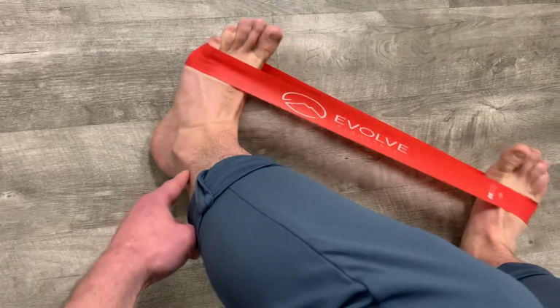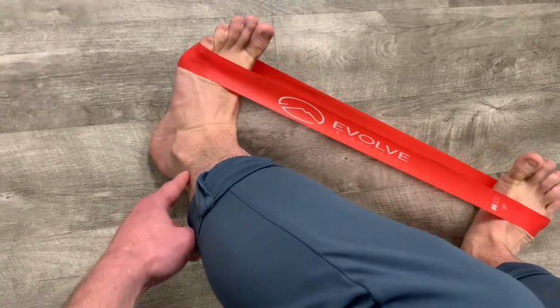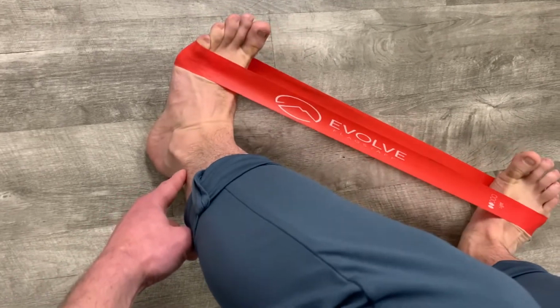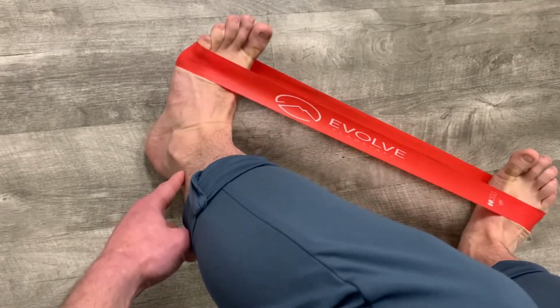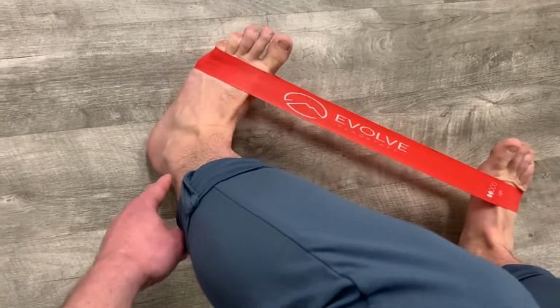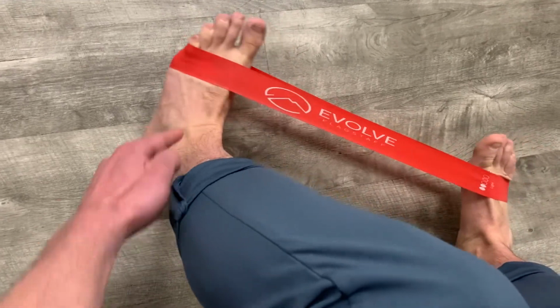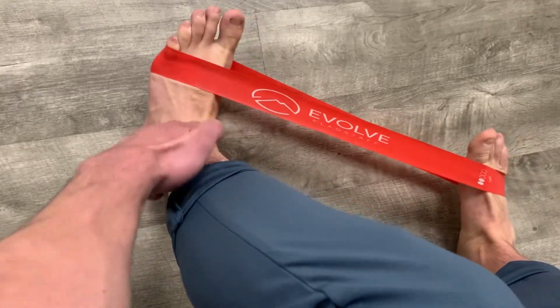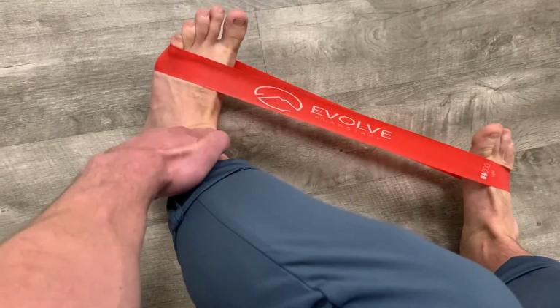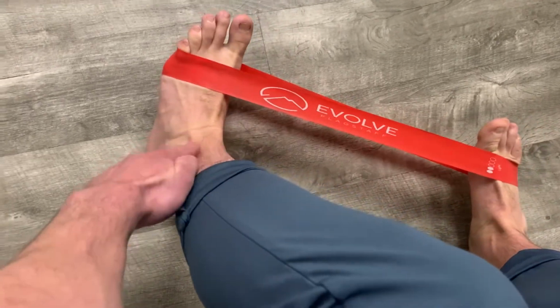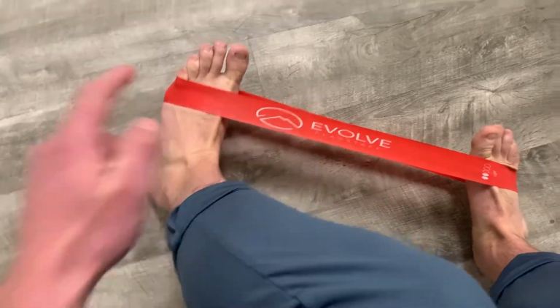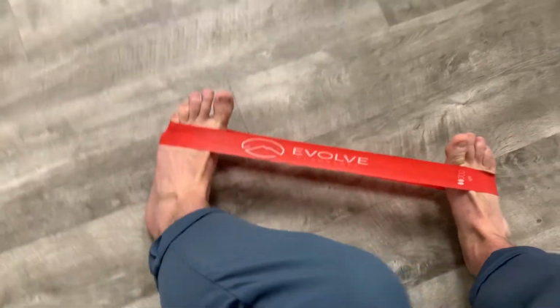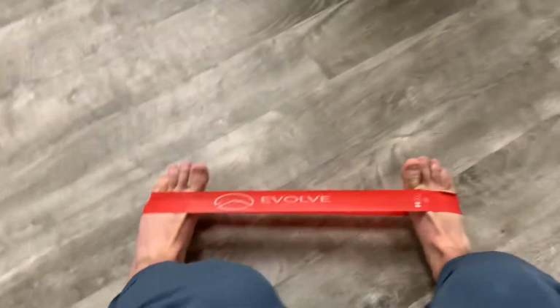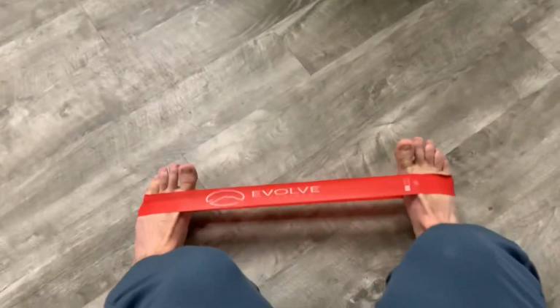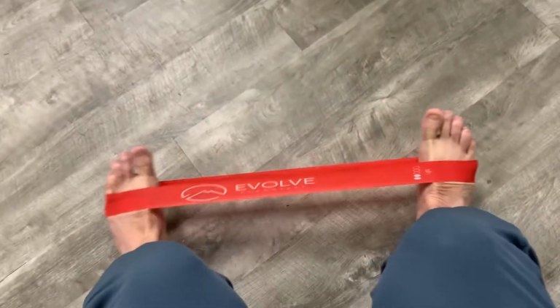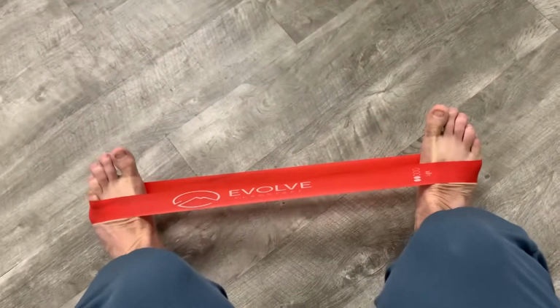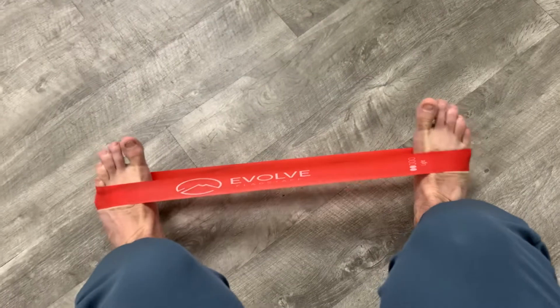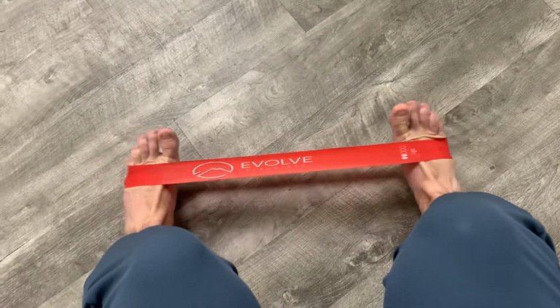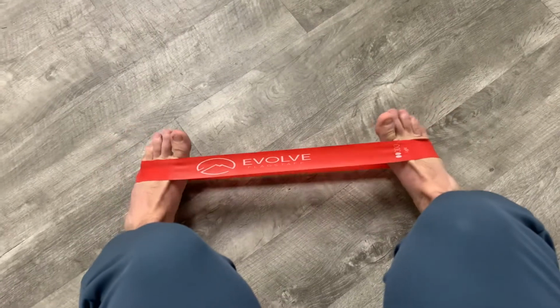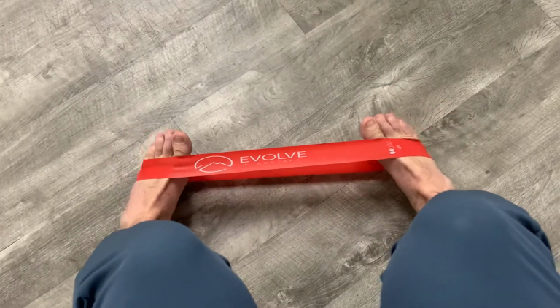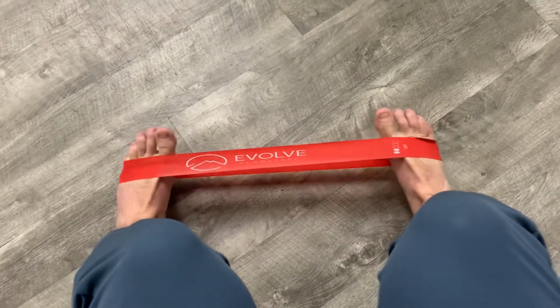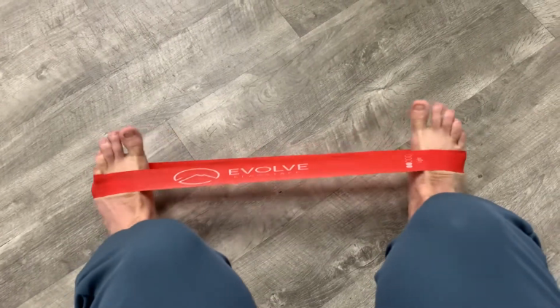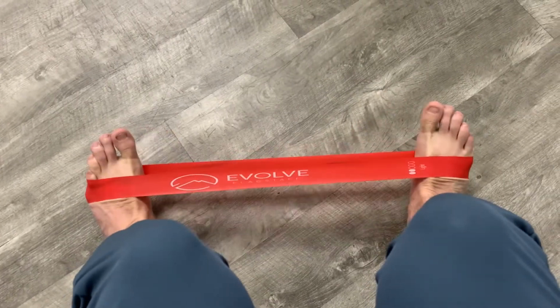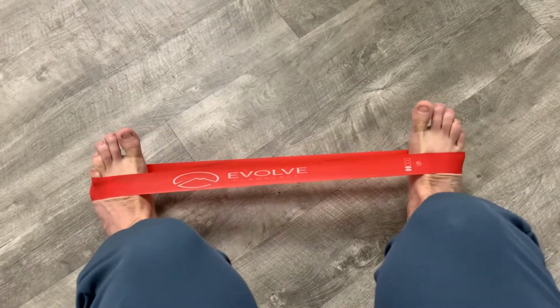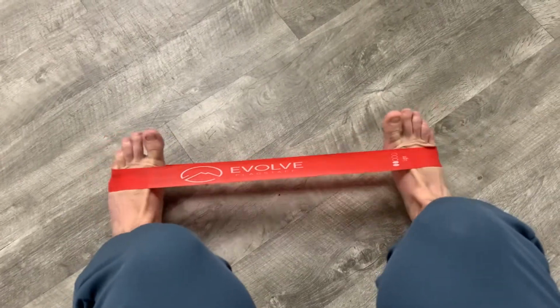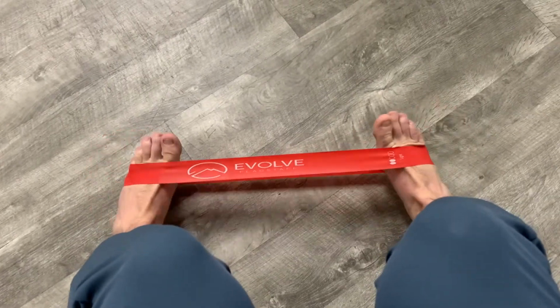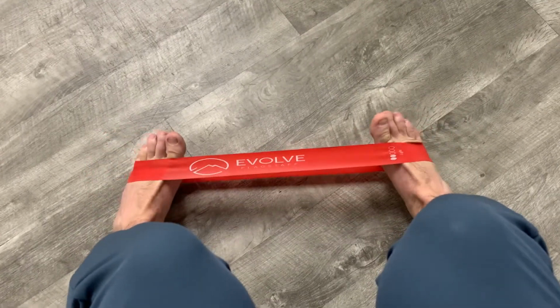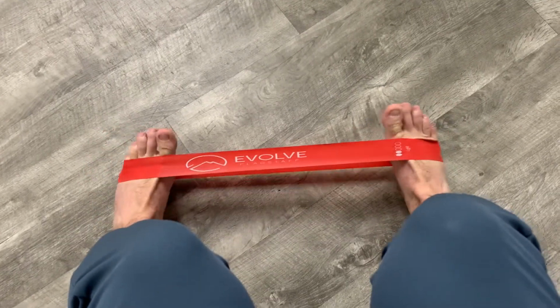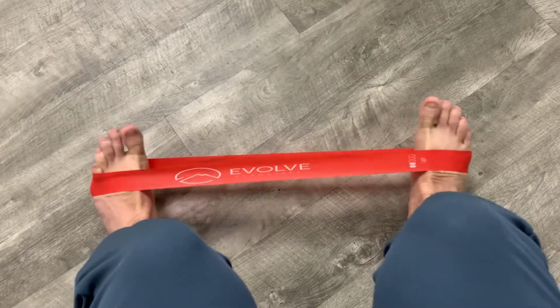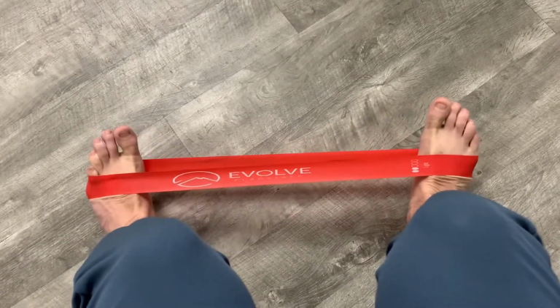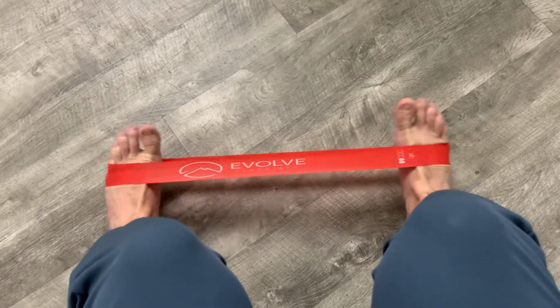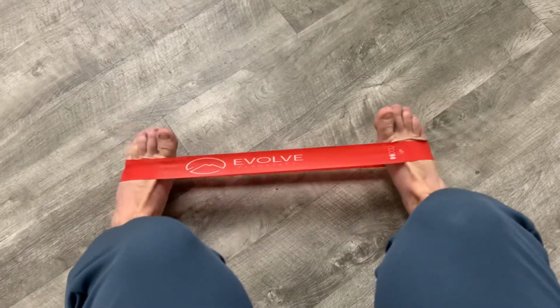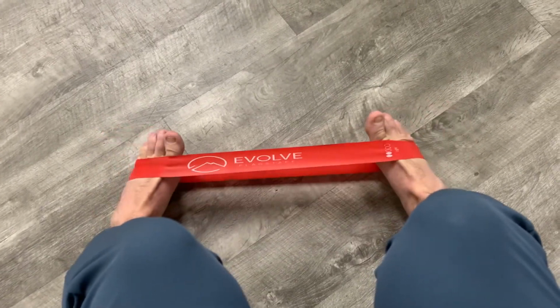You can see that tendon popping out and all these muscles in the front of the ankle. That's what we're going for. We're going to do reps to fatigue until you get tired.